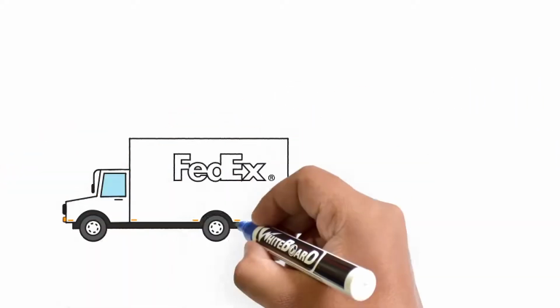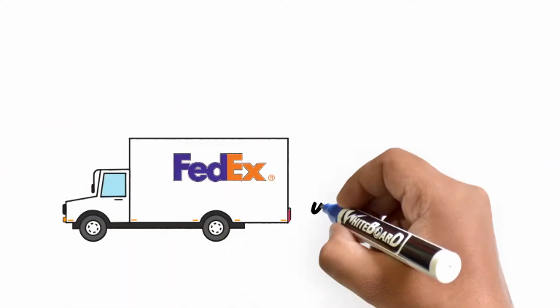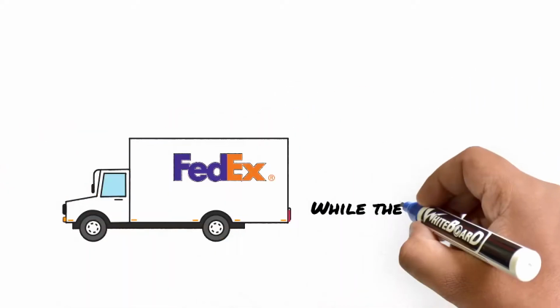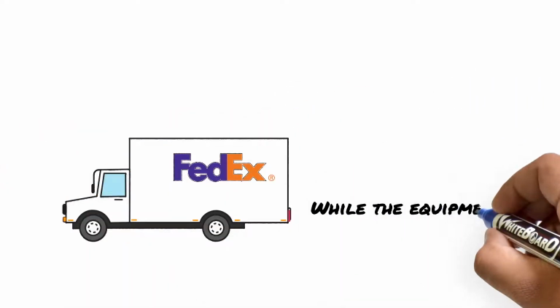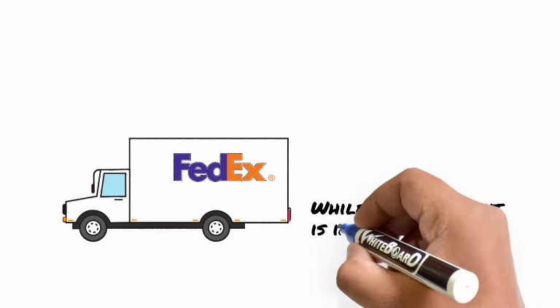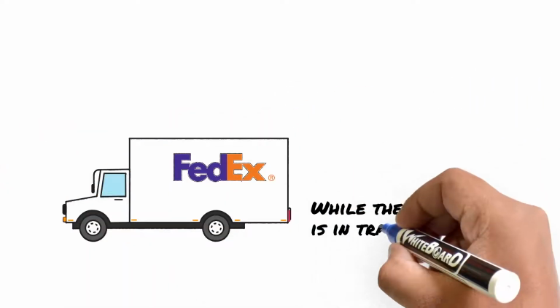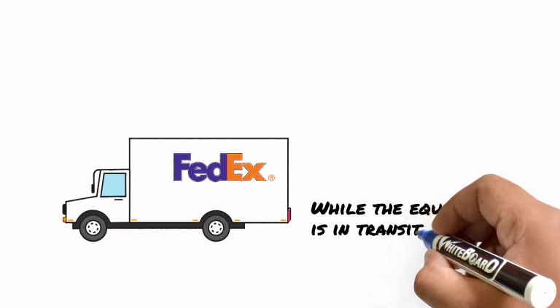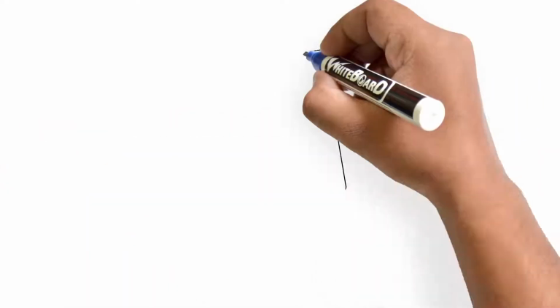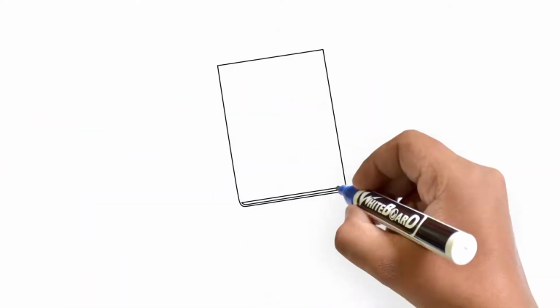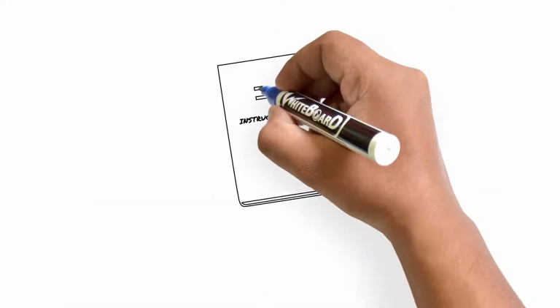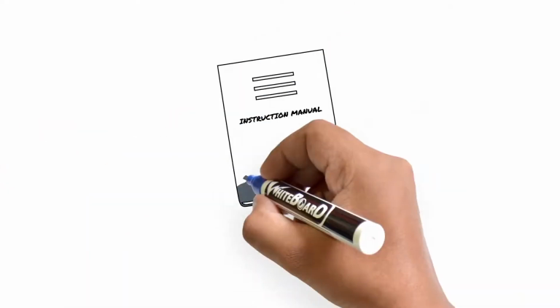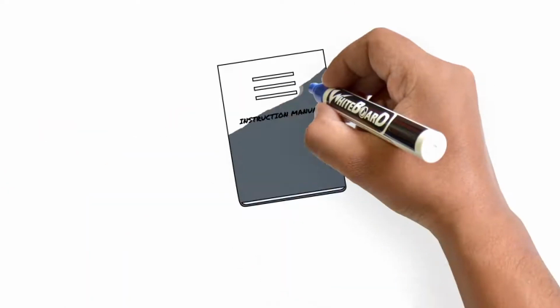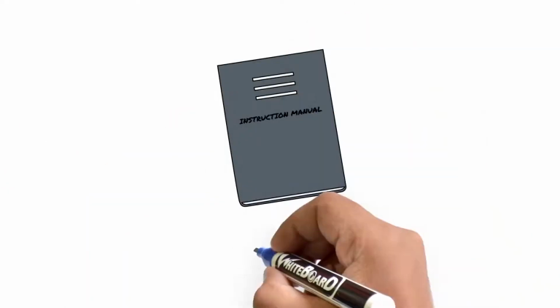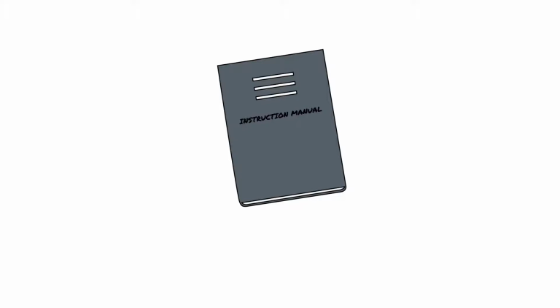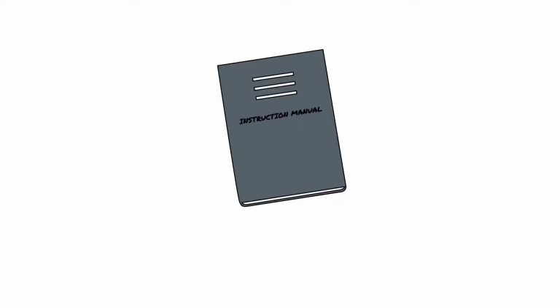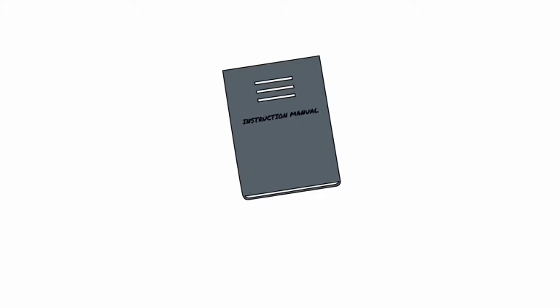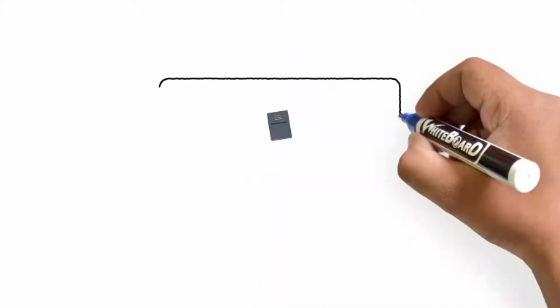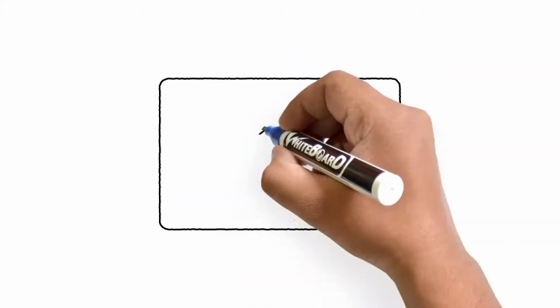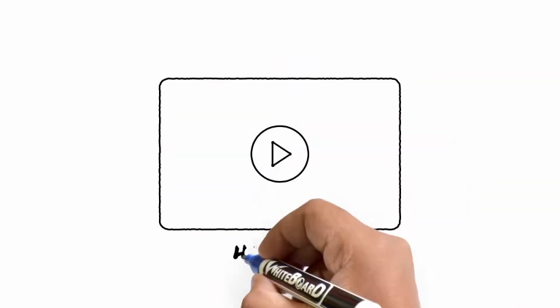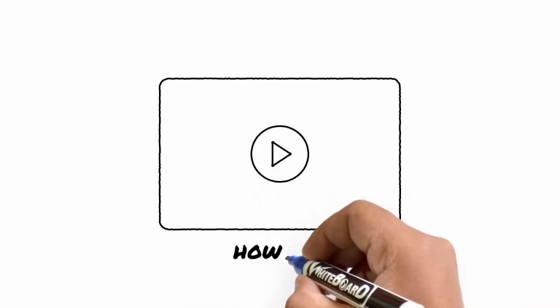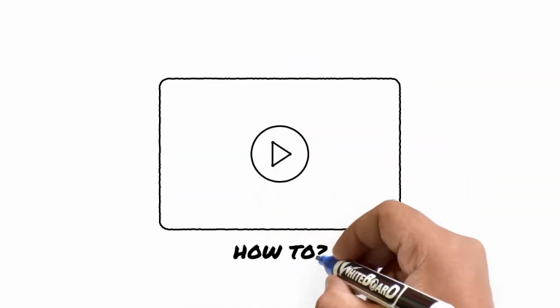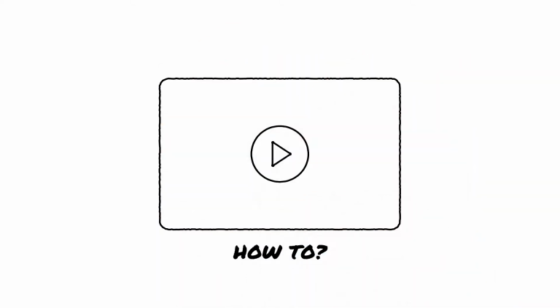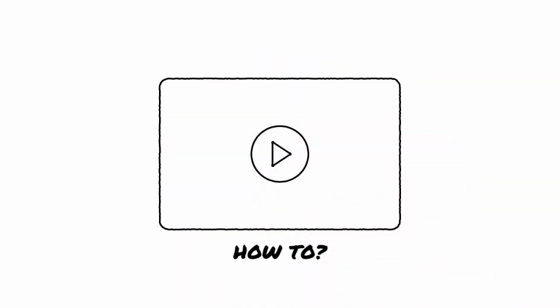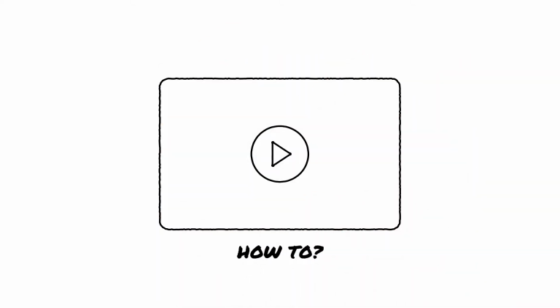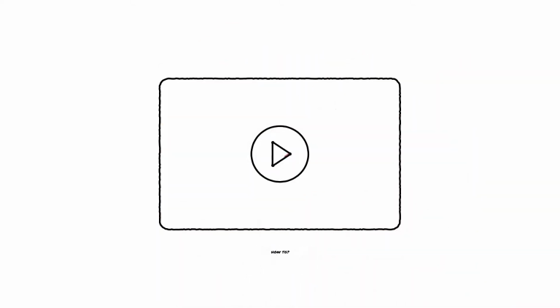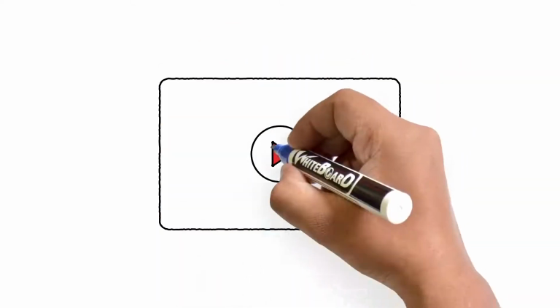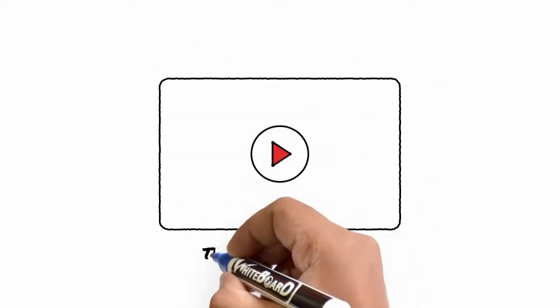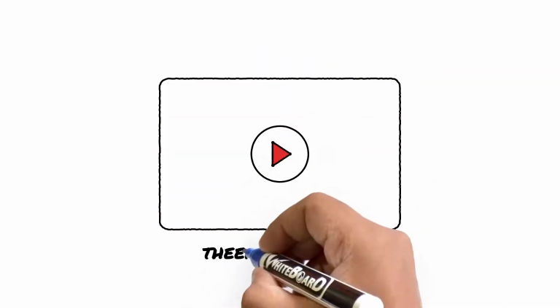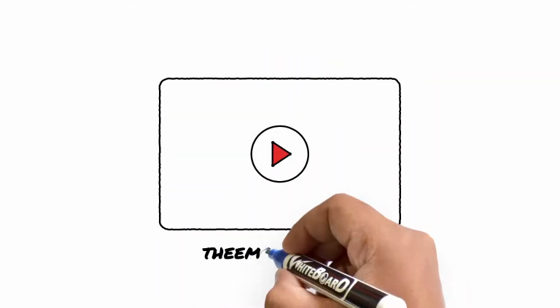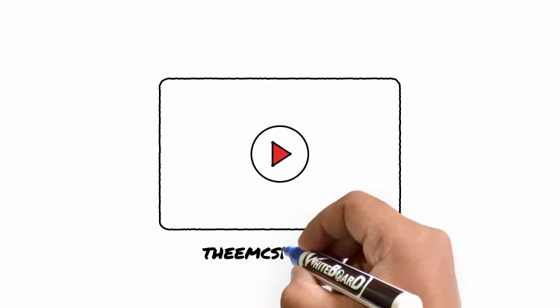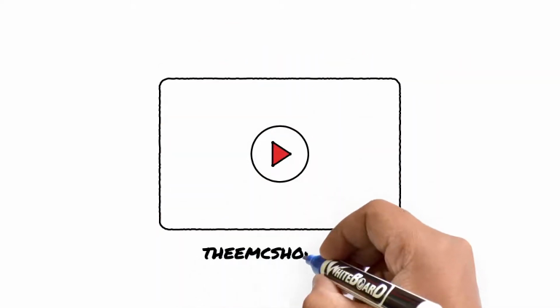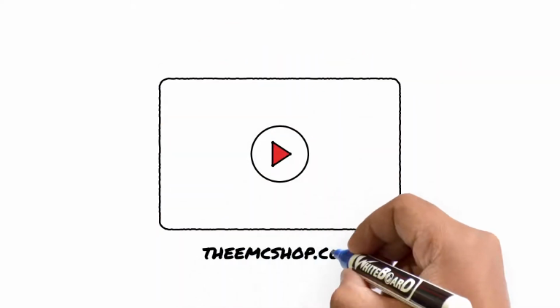While the equipment is in transit, get ahead of the game by reading the manual or watch the how-to videos available on theemcshop.com.